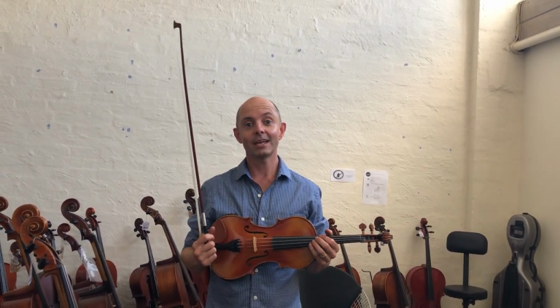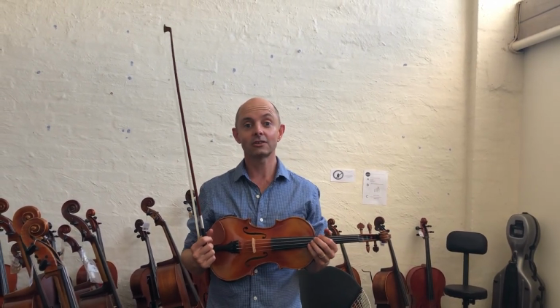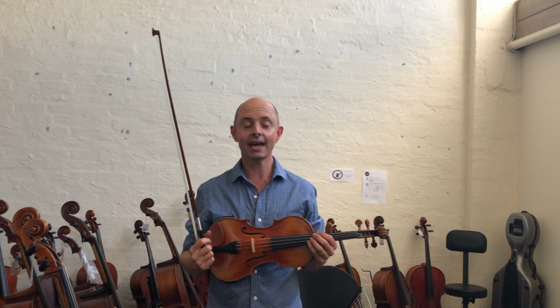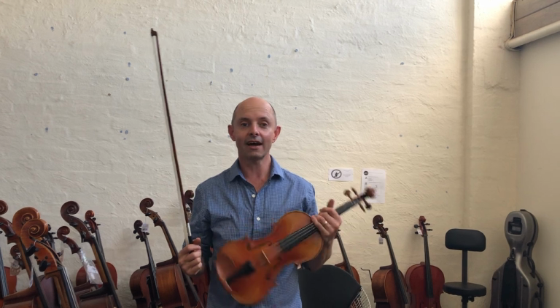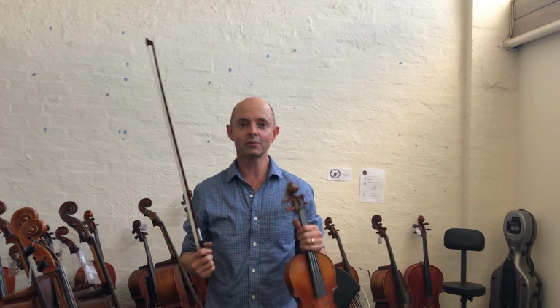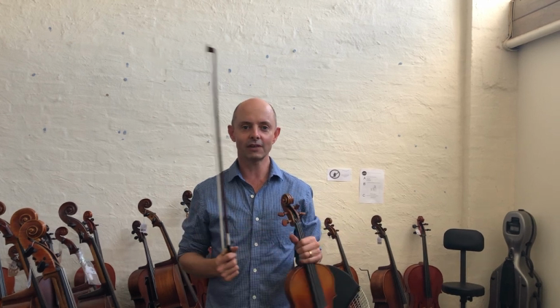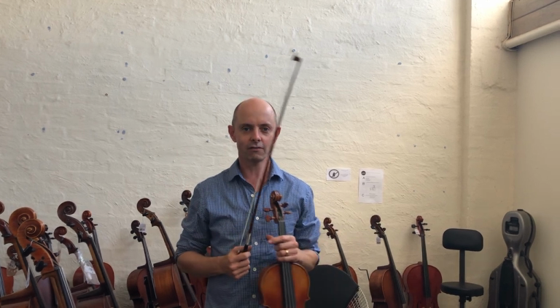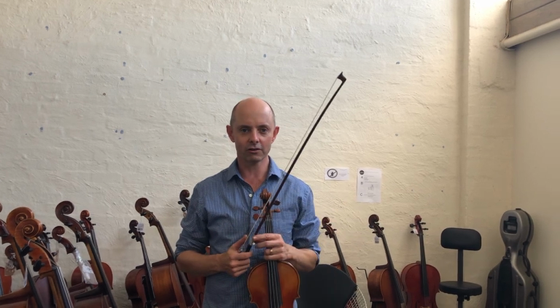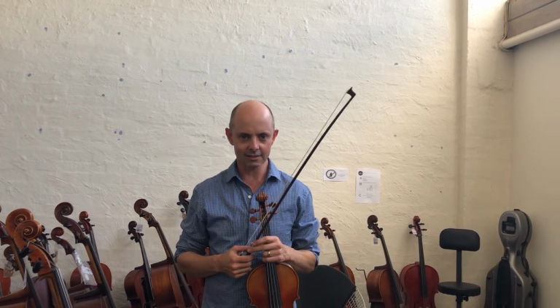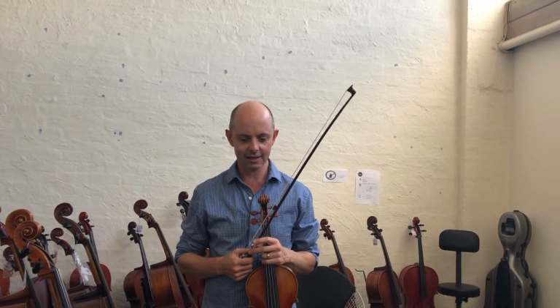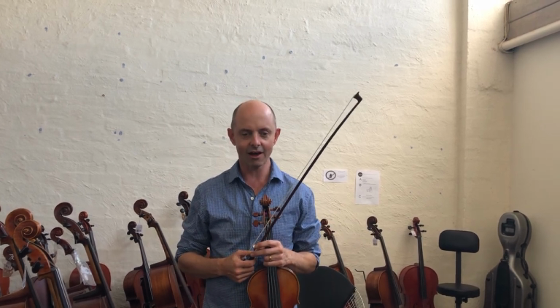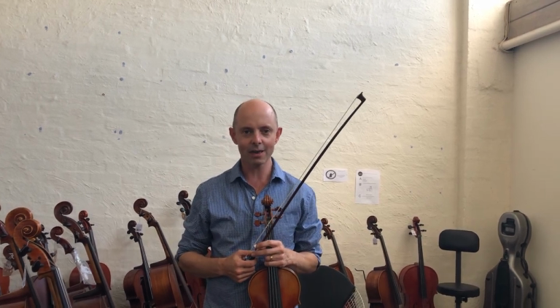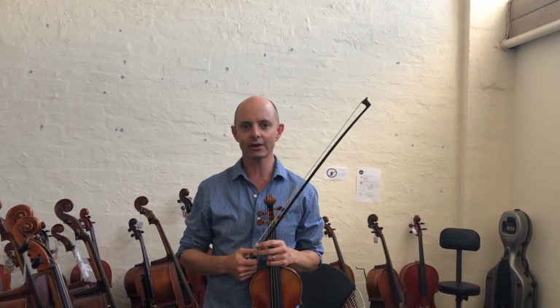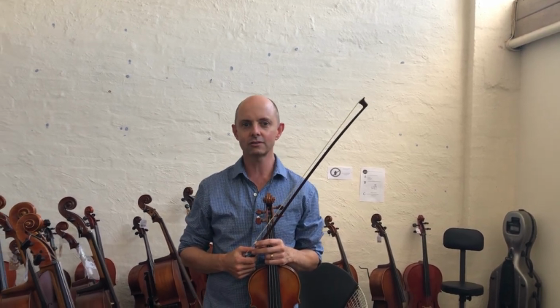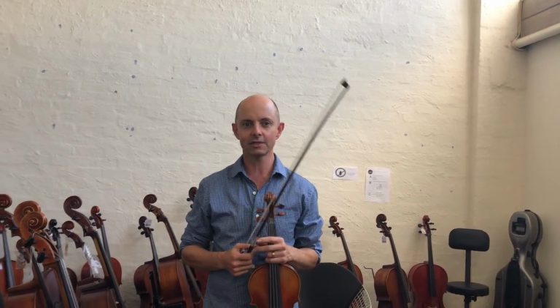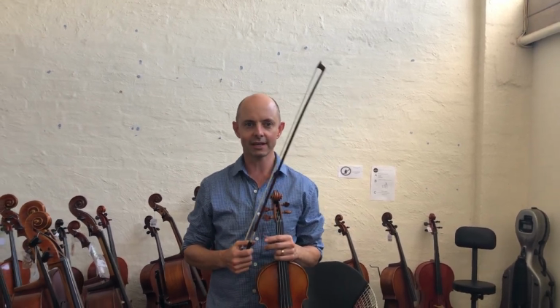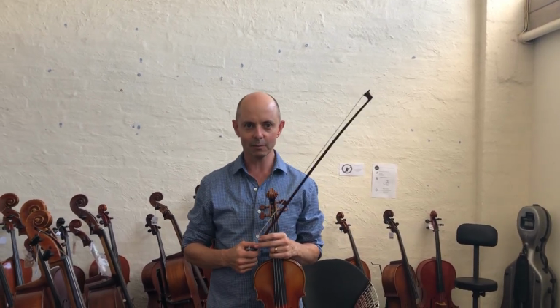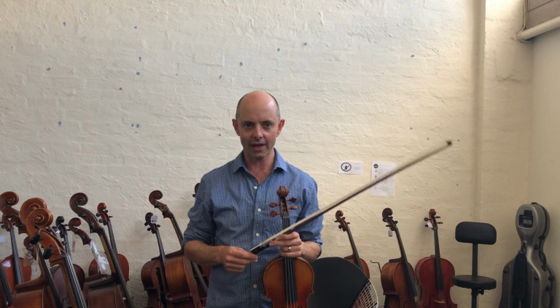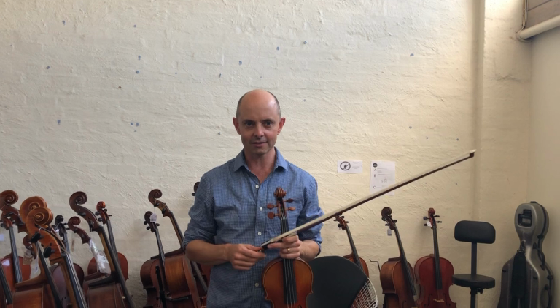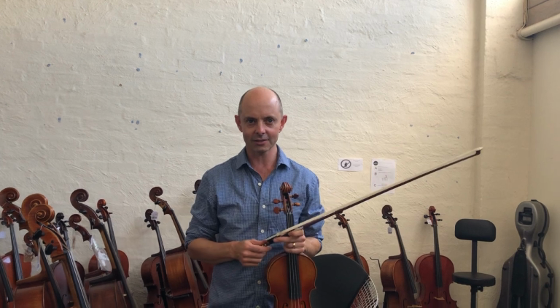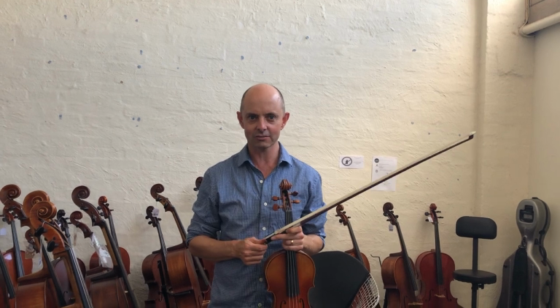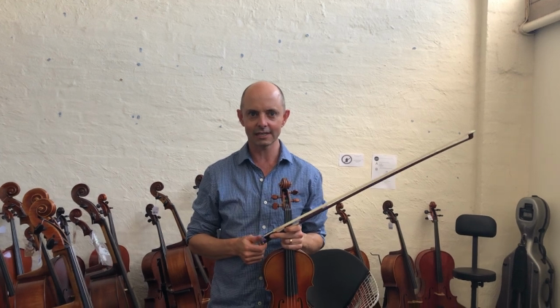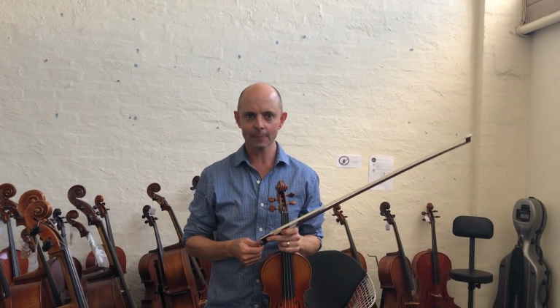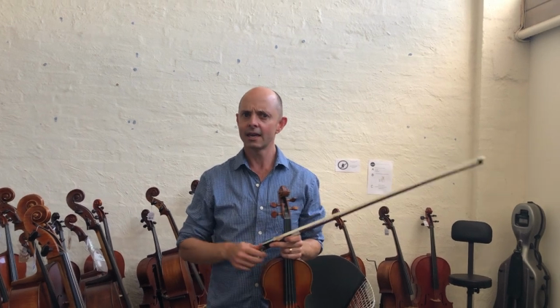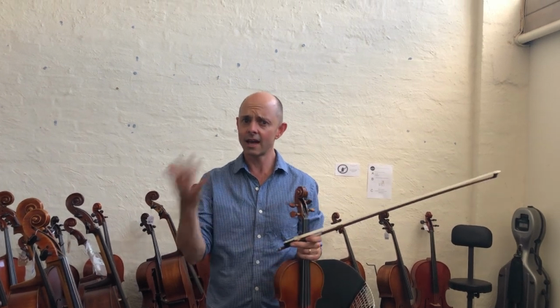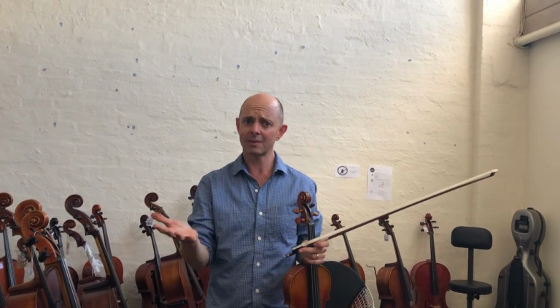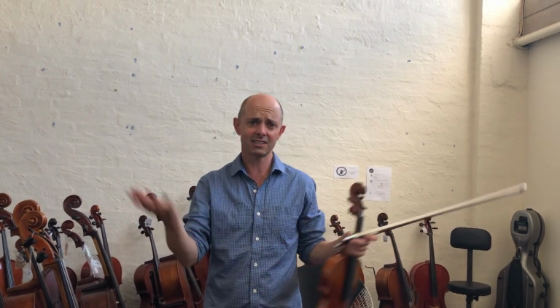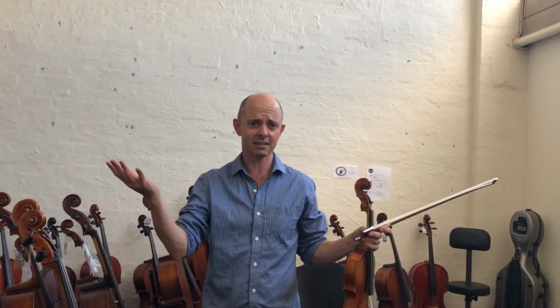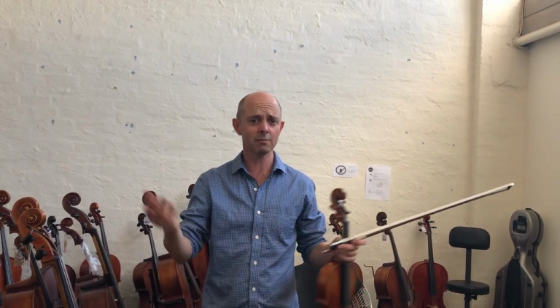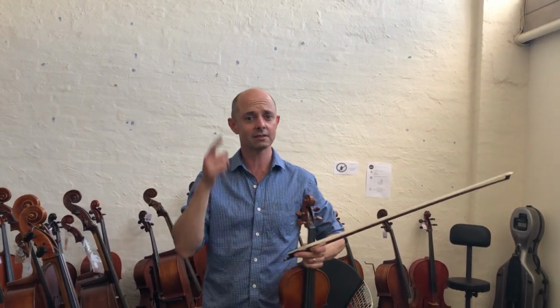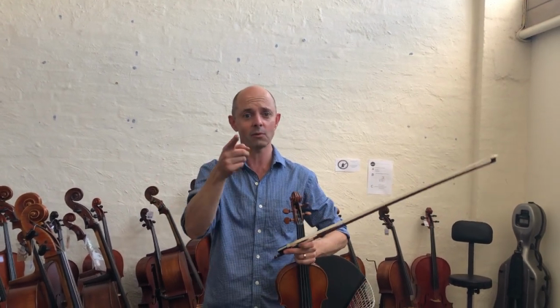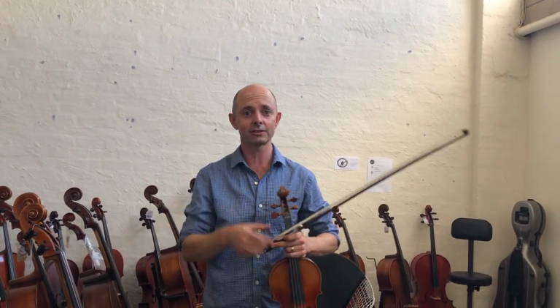Today I am doing a video for Chris and I am going to demonstrate a couple of violins that Chris was interested in. He can't come here — he's sick at the moment. Get well, dude.